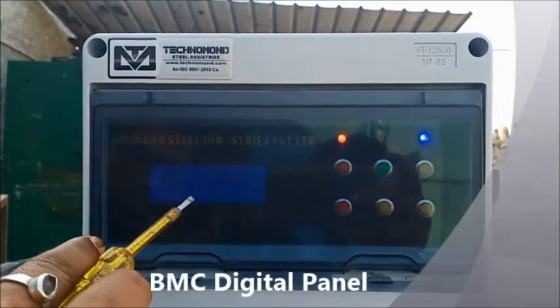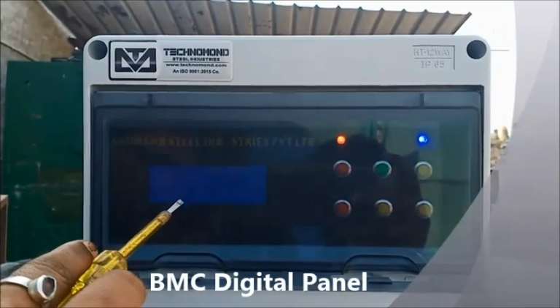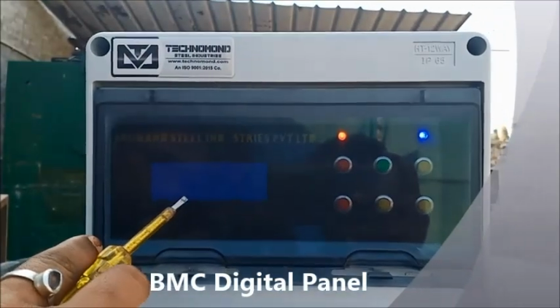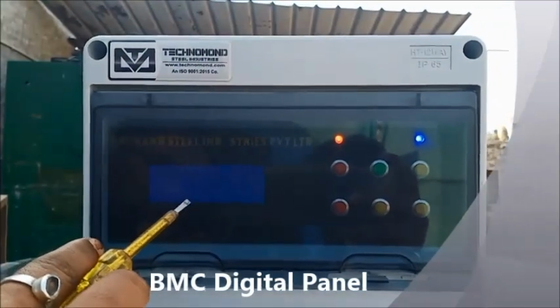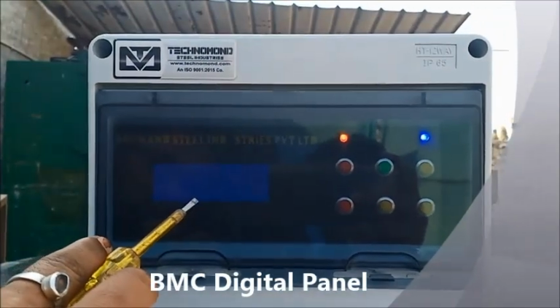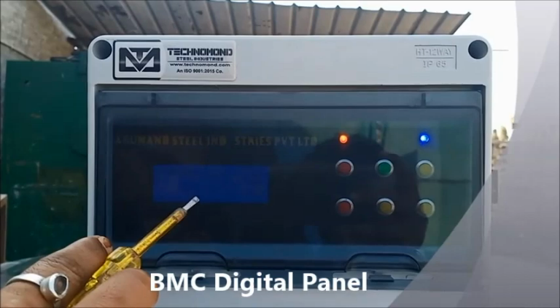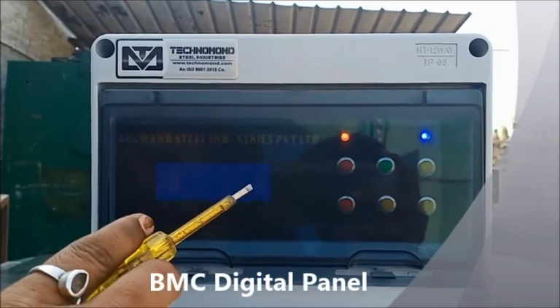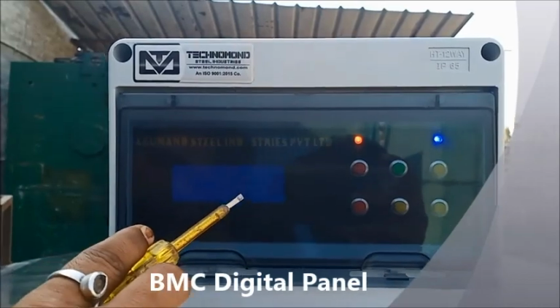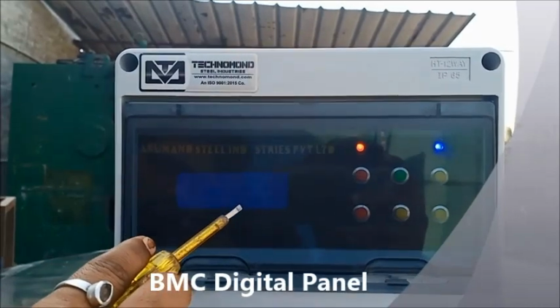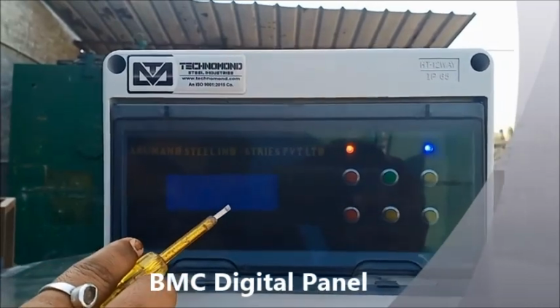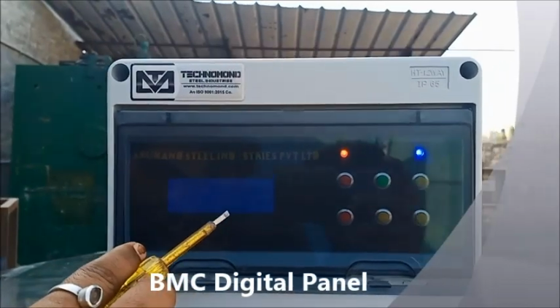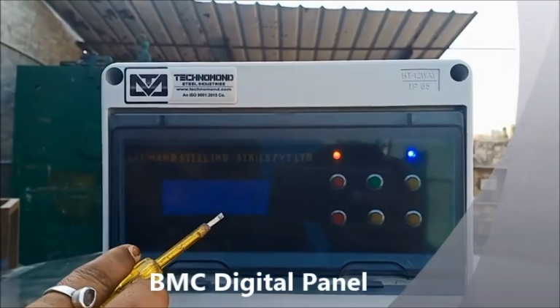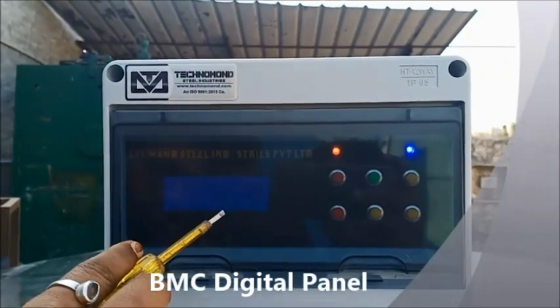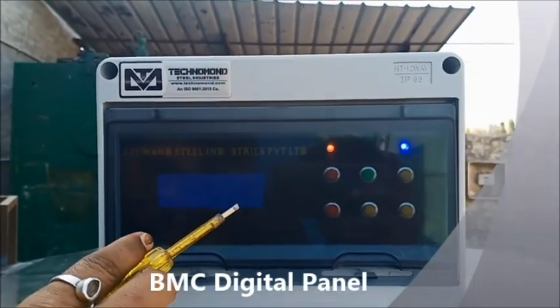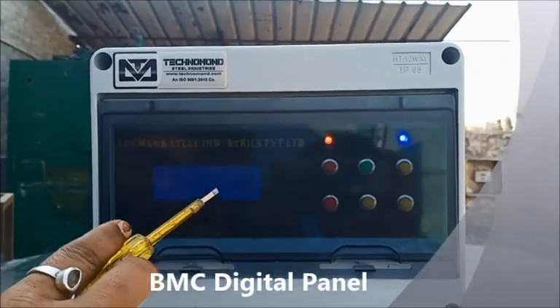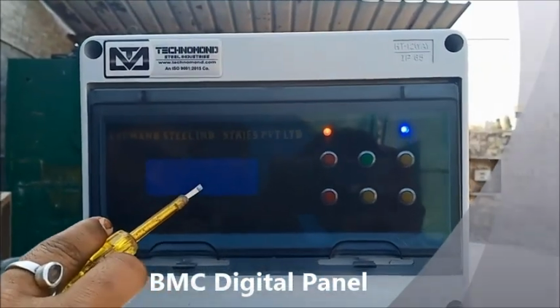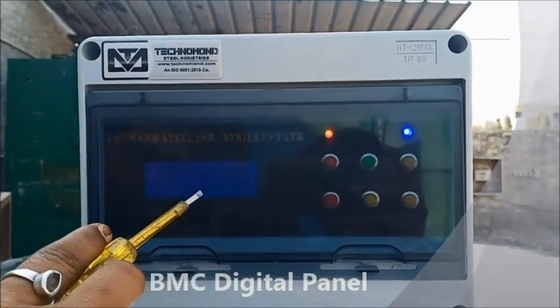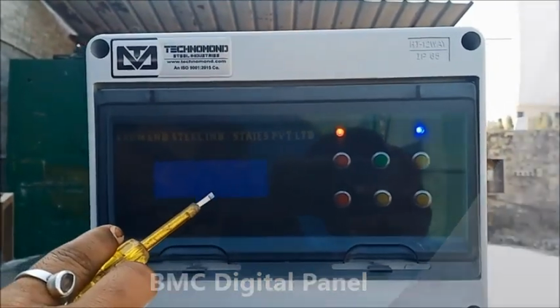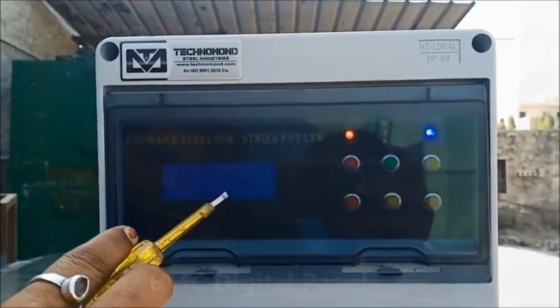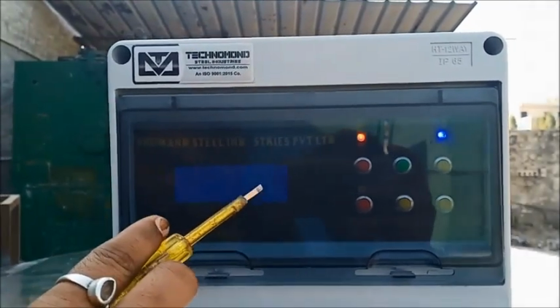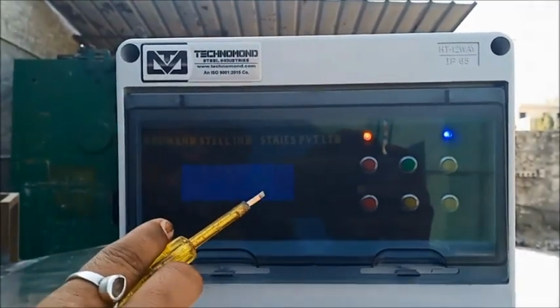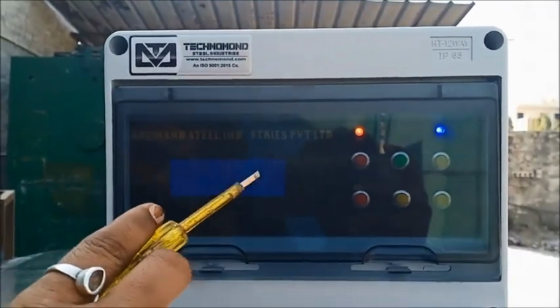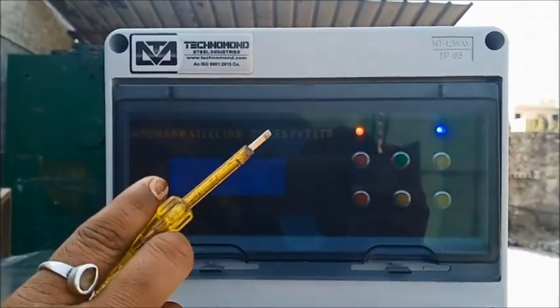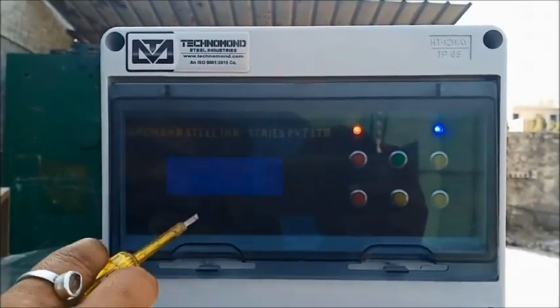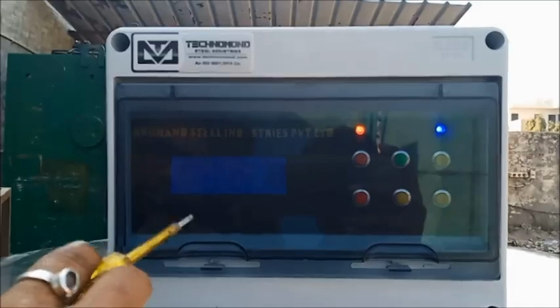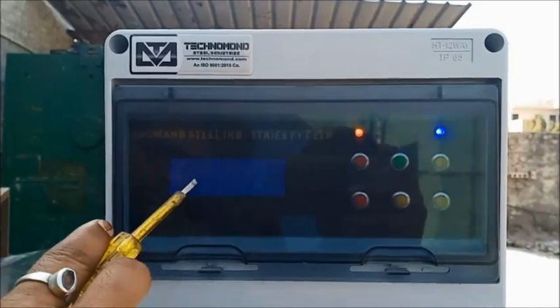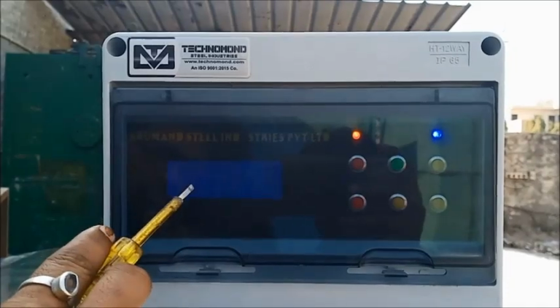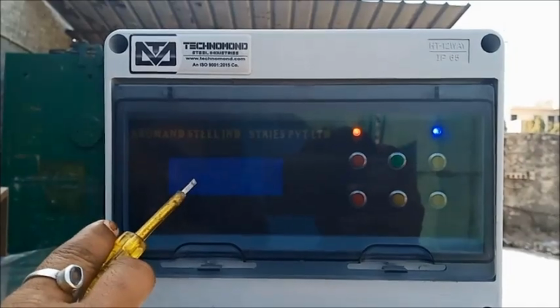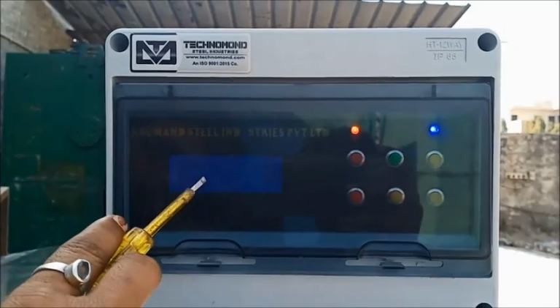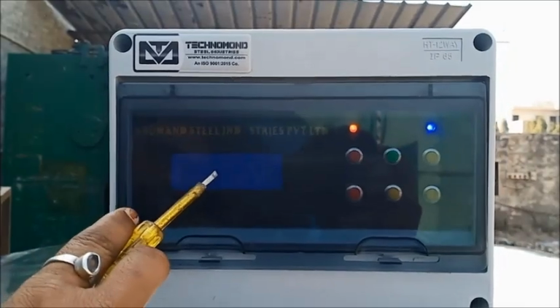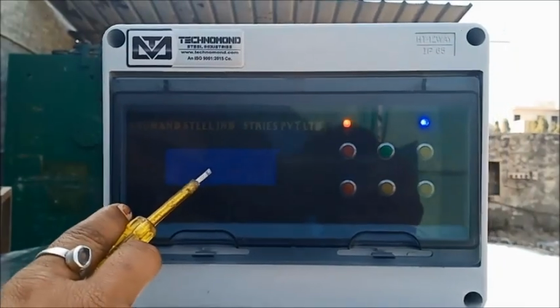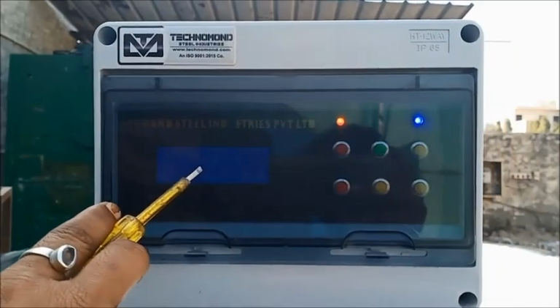This is the voltmeter and ammeter. You can see the readings displayed here.